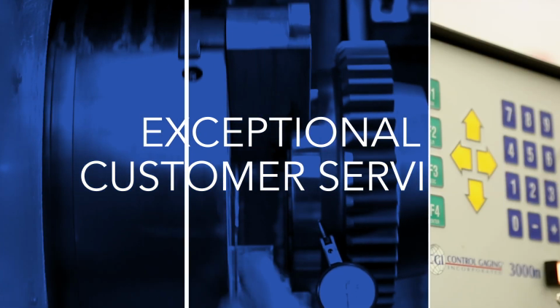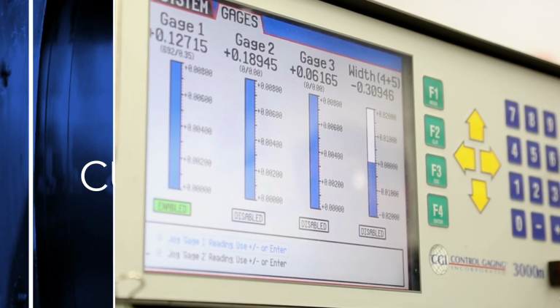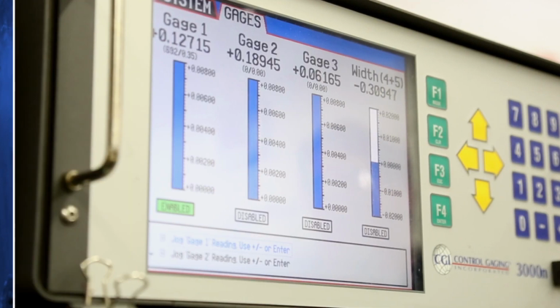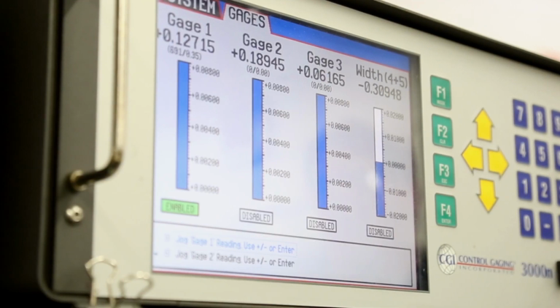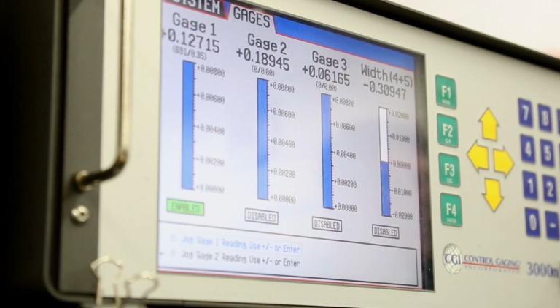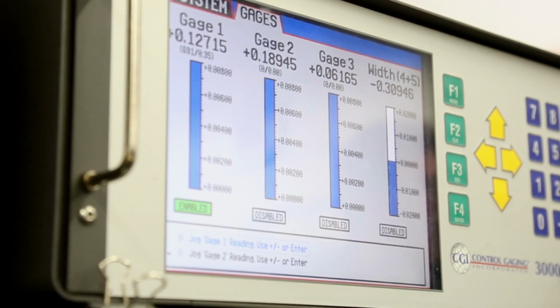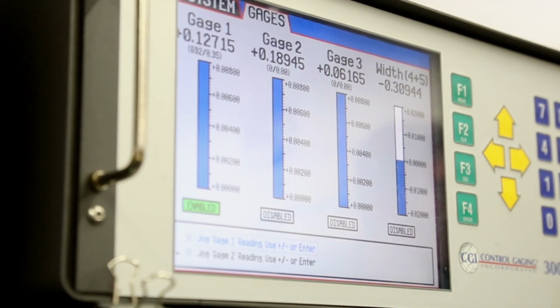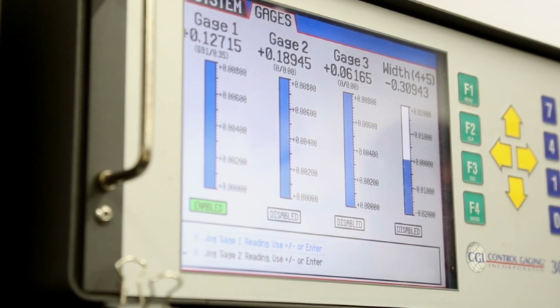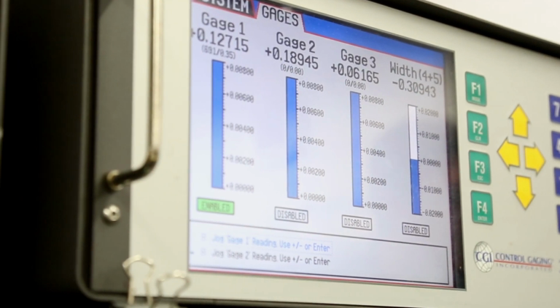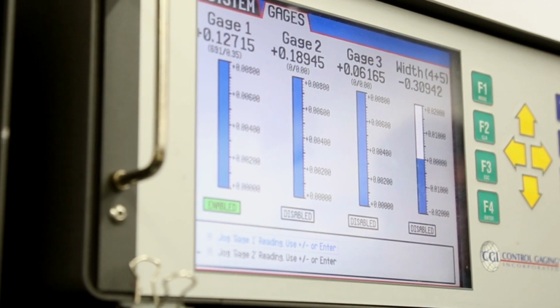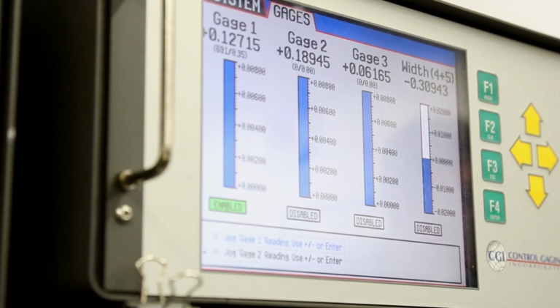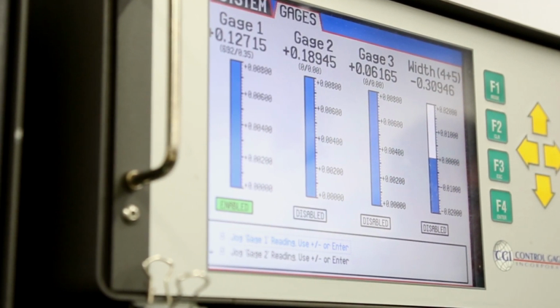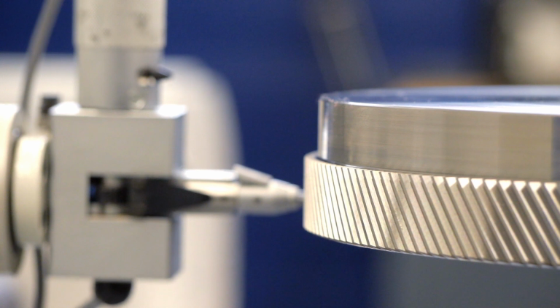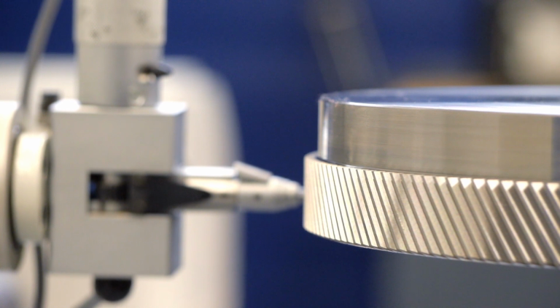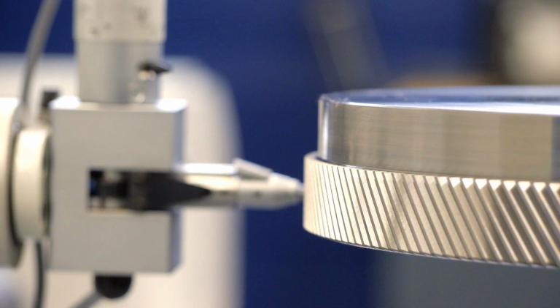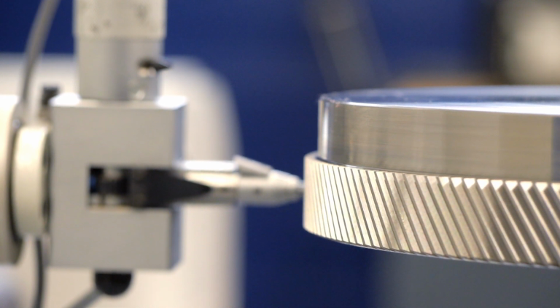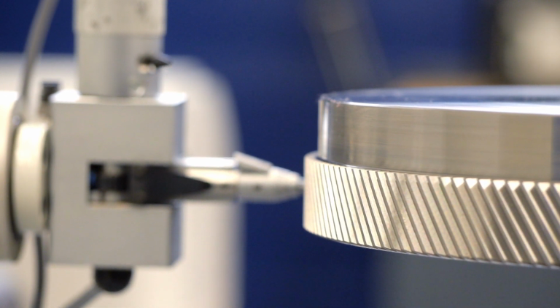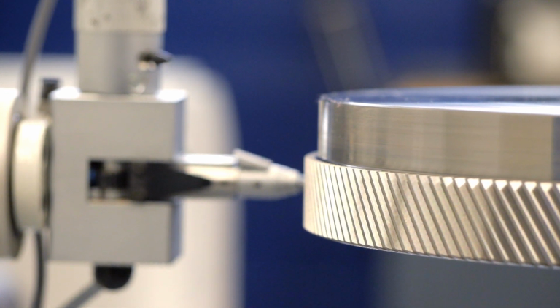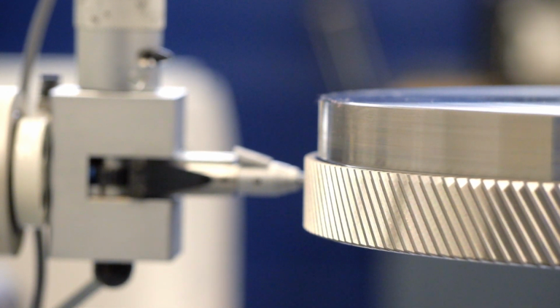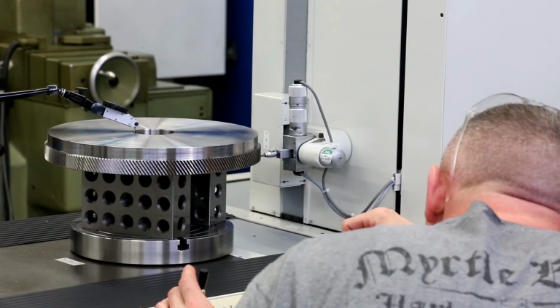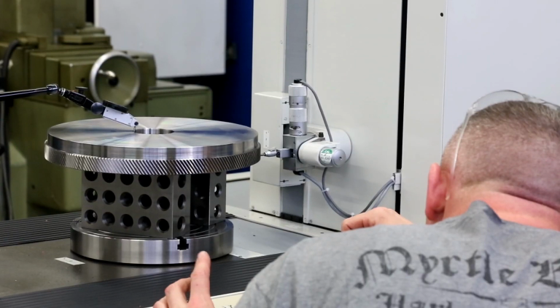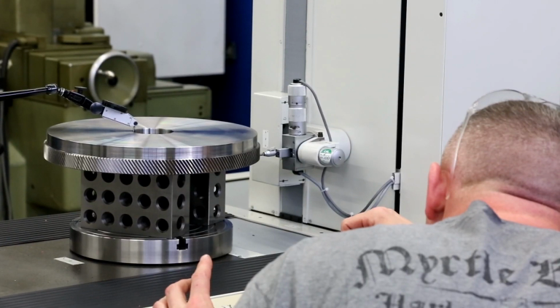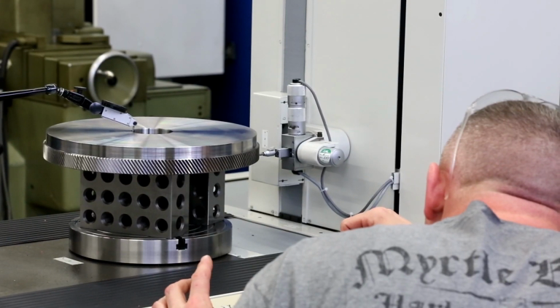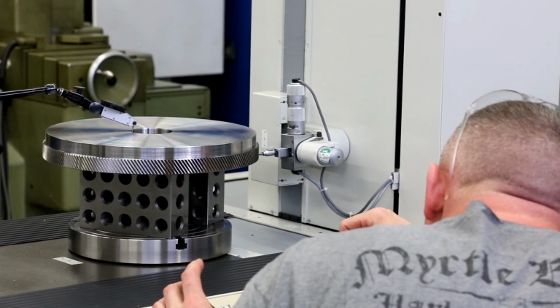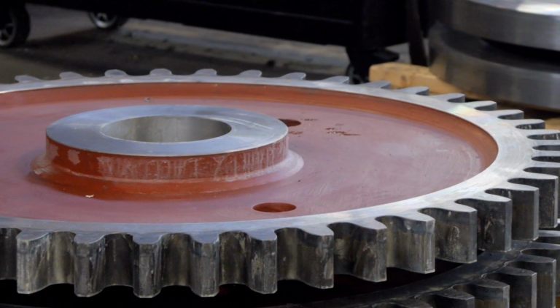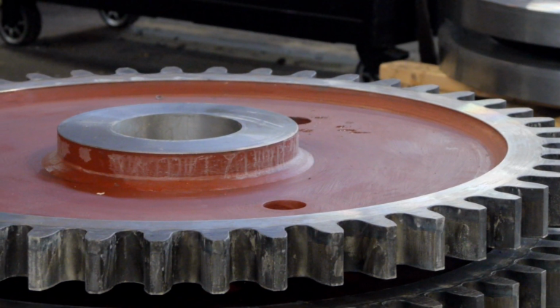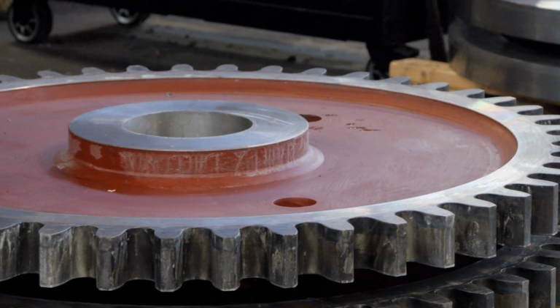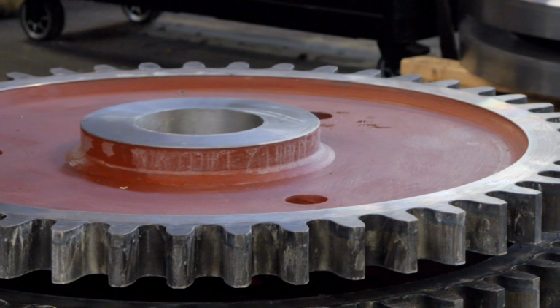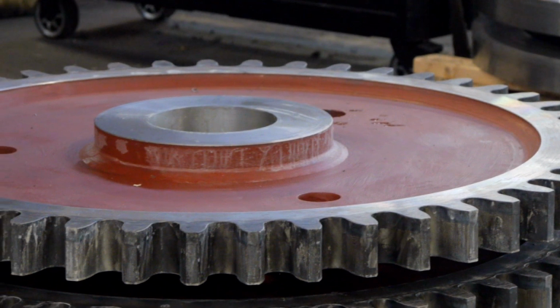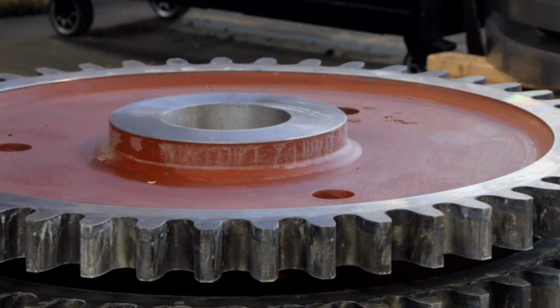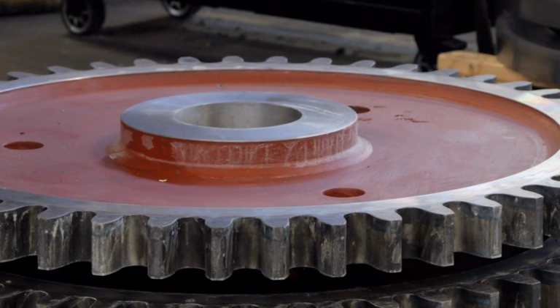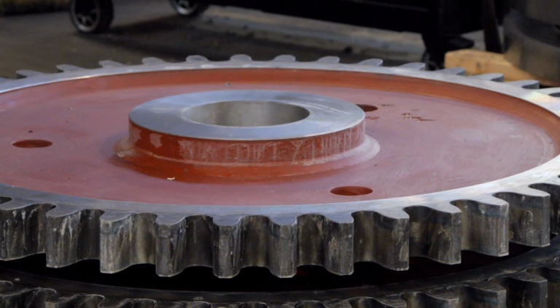This includes inspecting our gears in climate-controlled laboratories, using the most modern inspection equipment and stringent process control to offer higher quality gears at a lower cost.